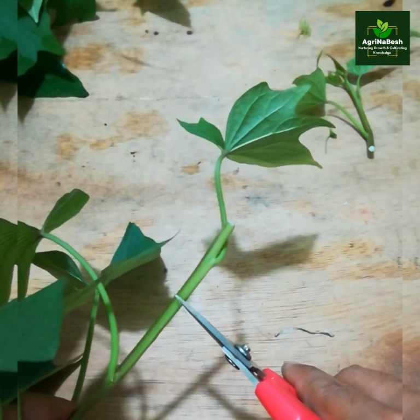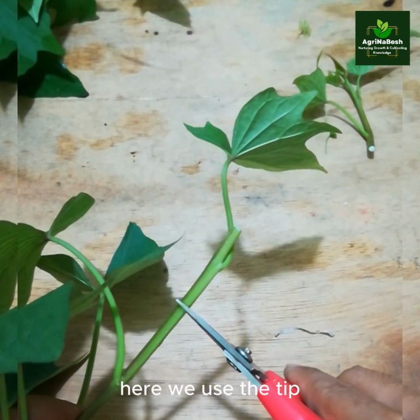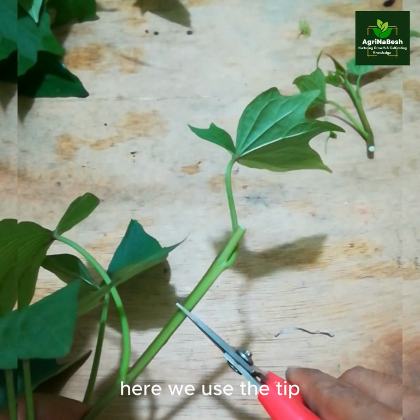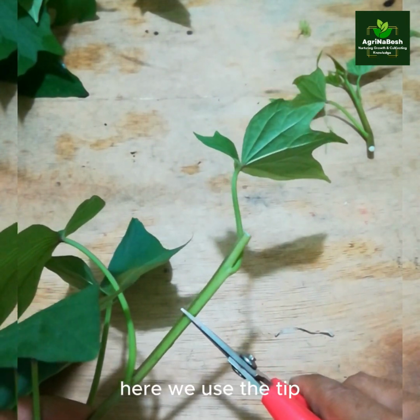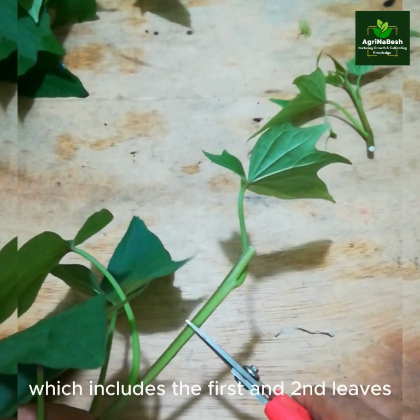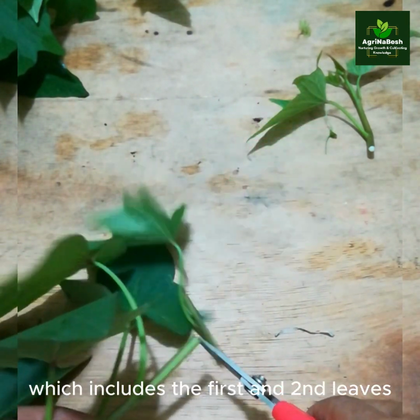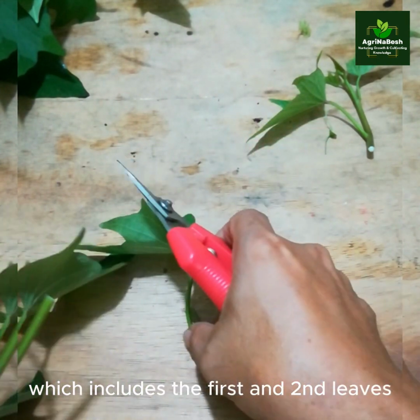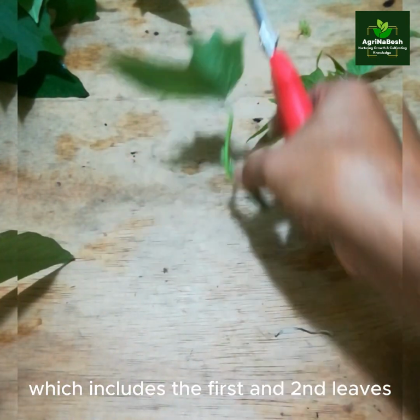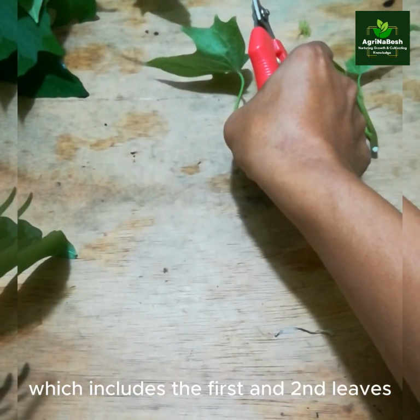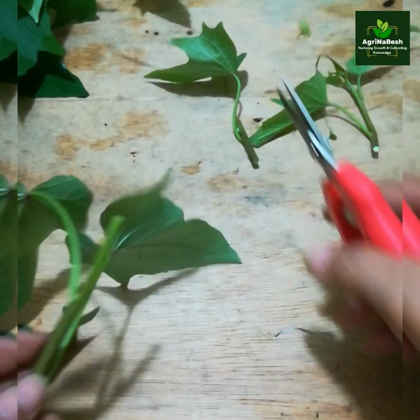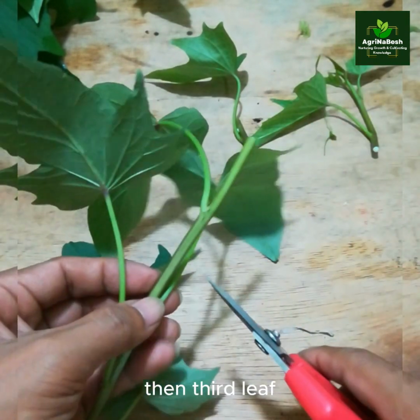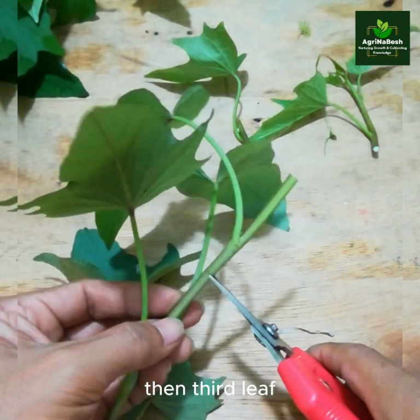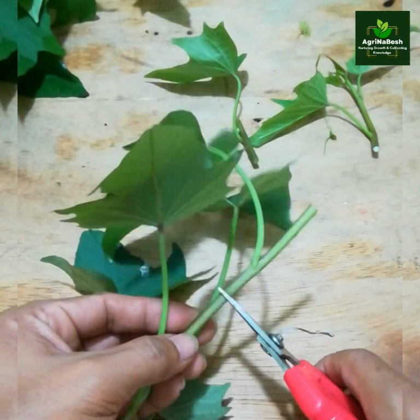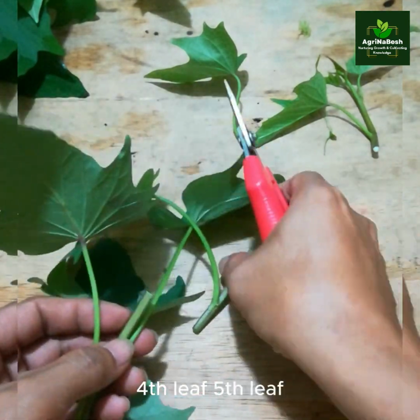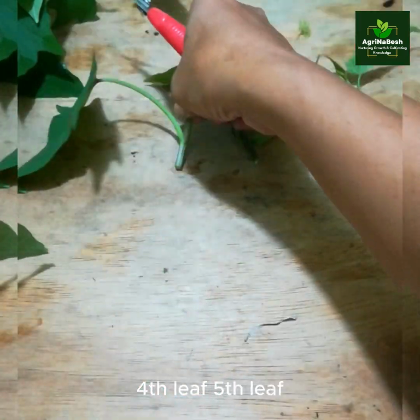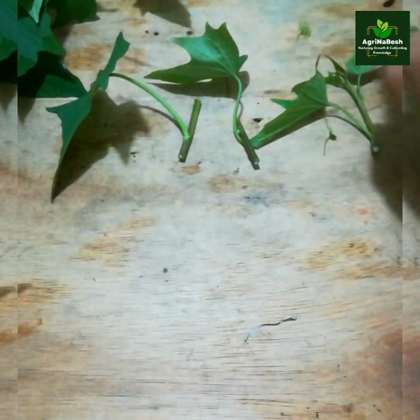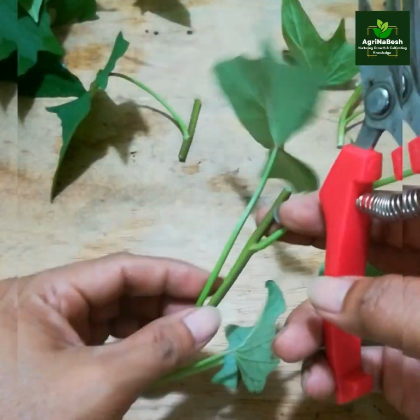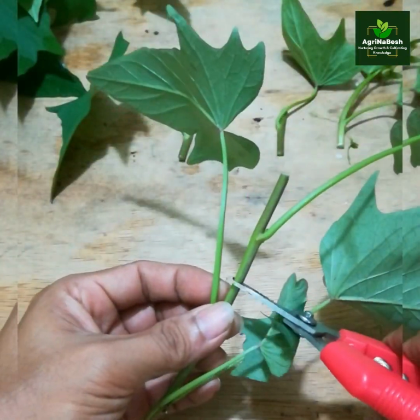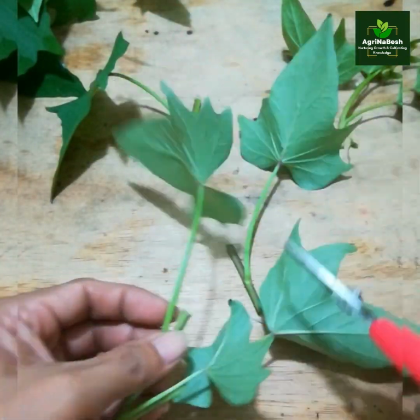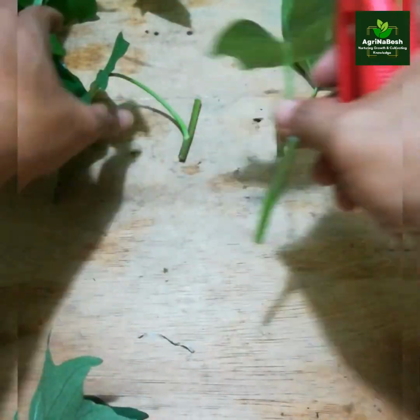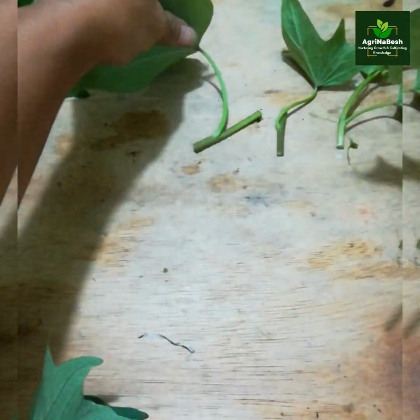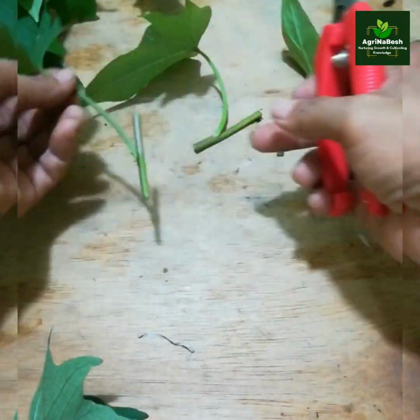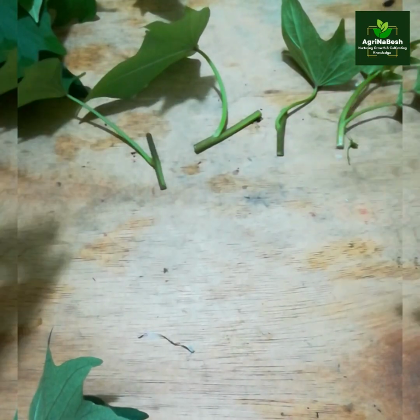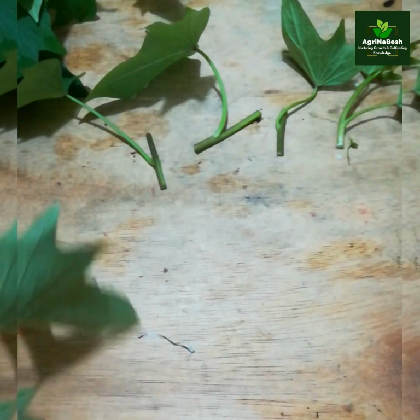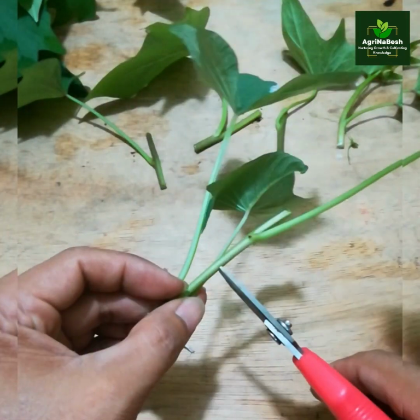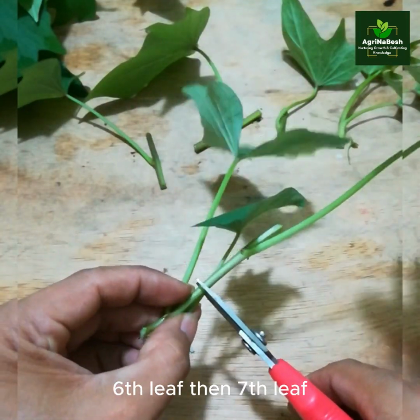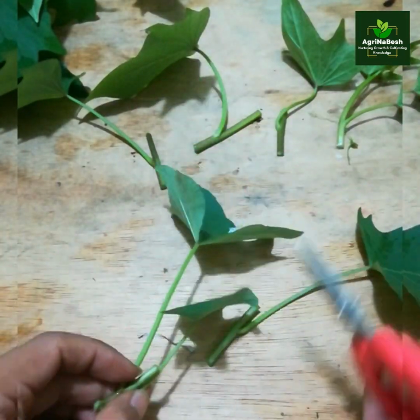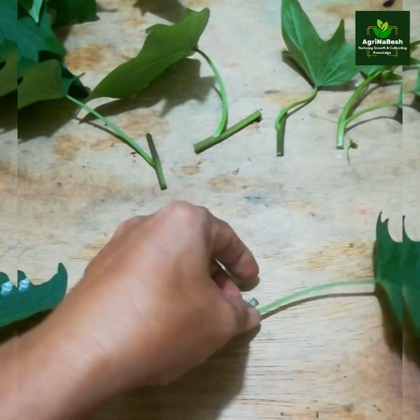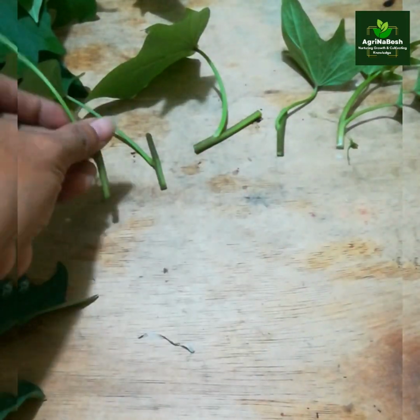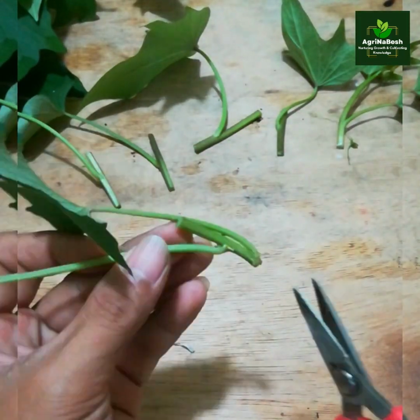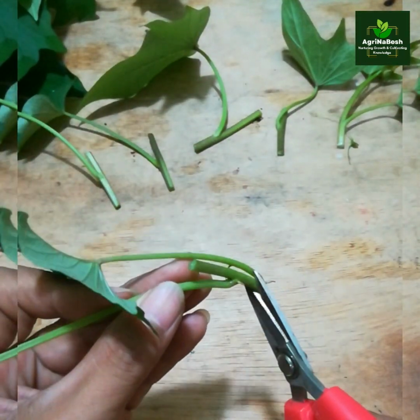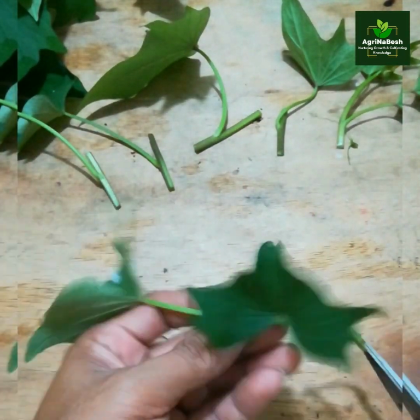Here we use the tip, which includes the first and second leaves, then the third leaf, fourth leaf, fifth leaf, sixth leaf, and seventh leaf.